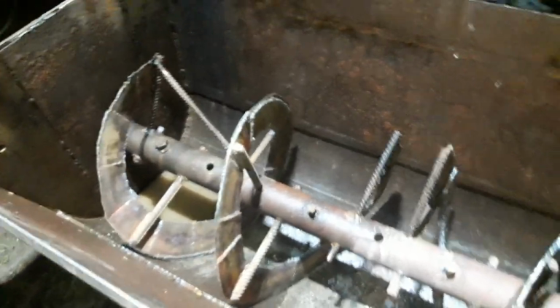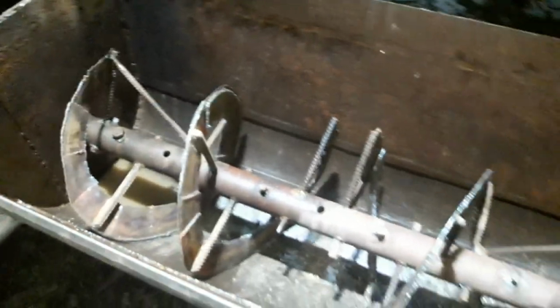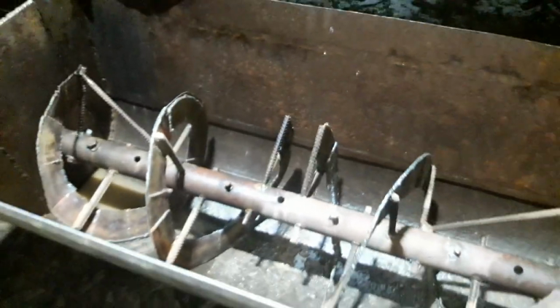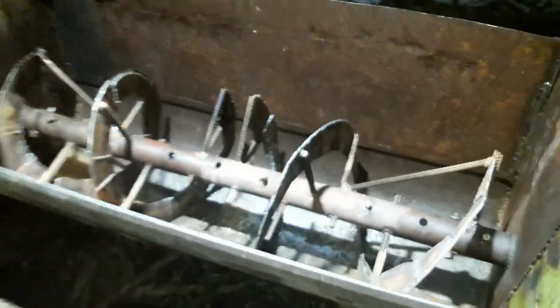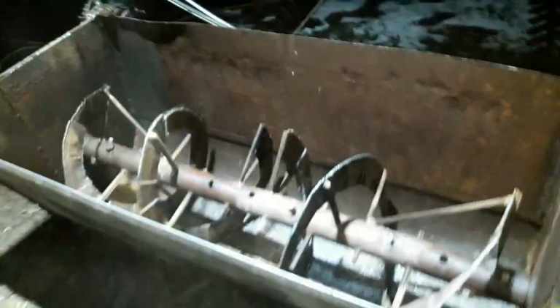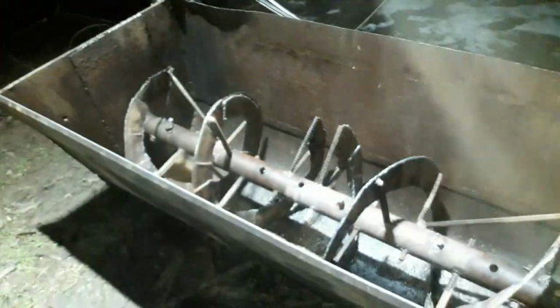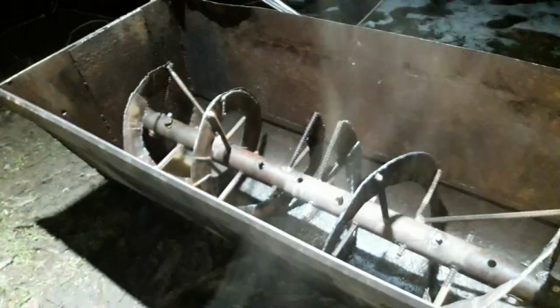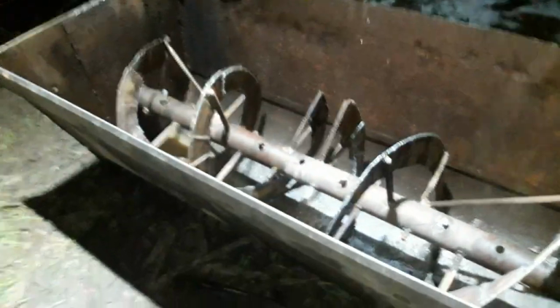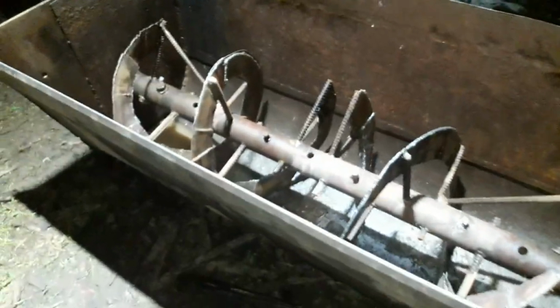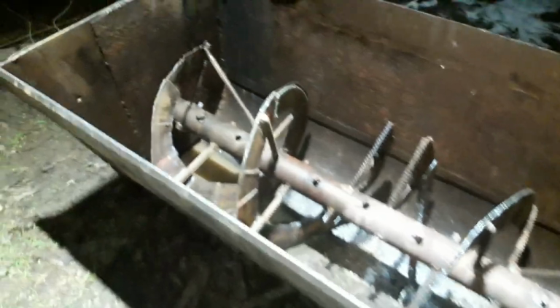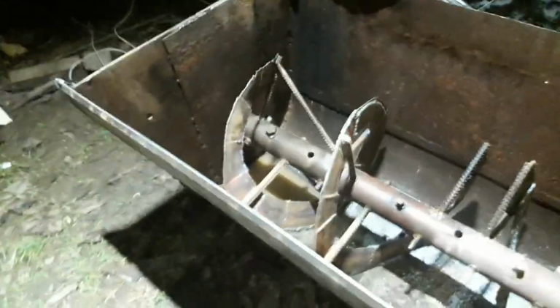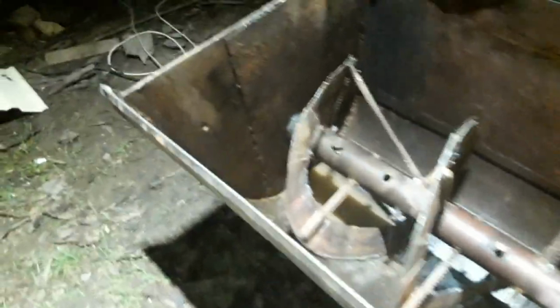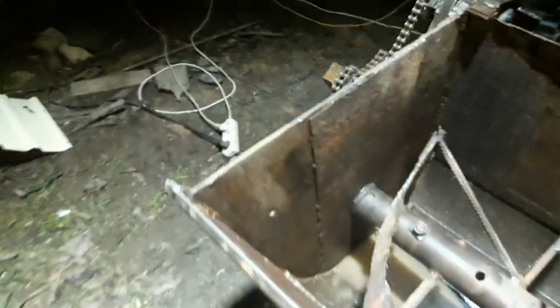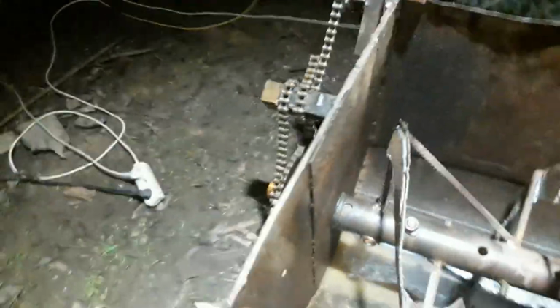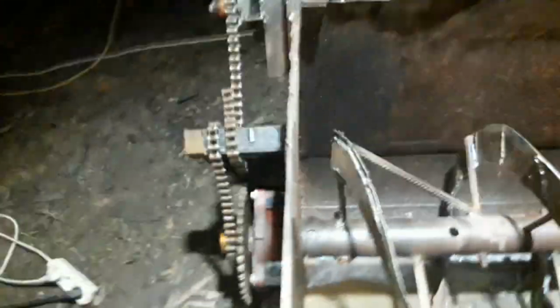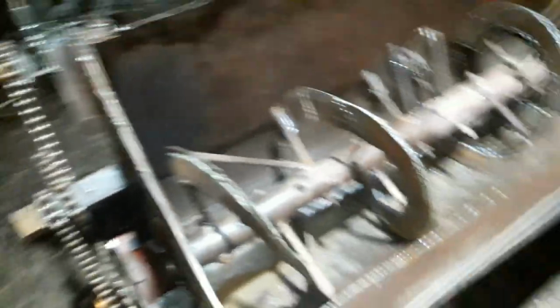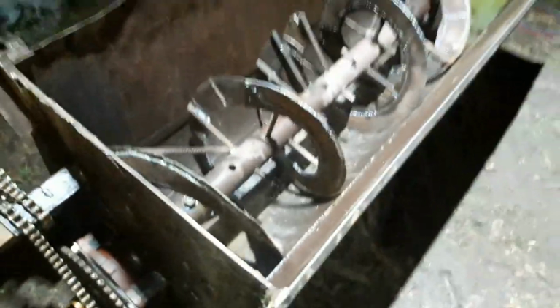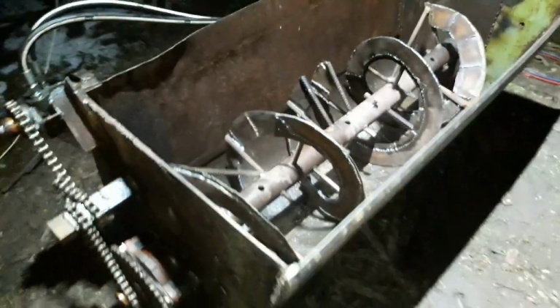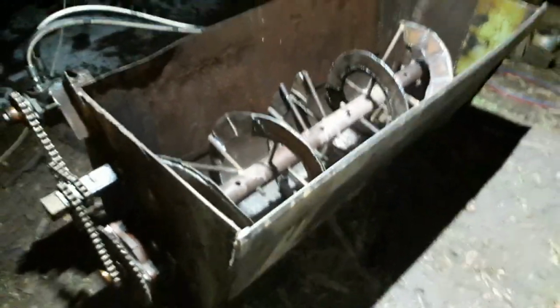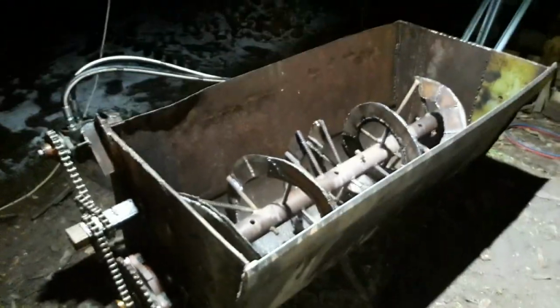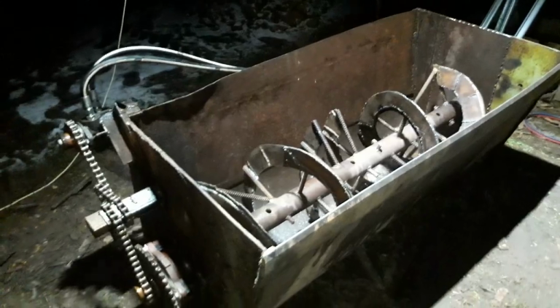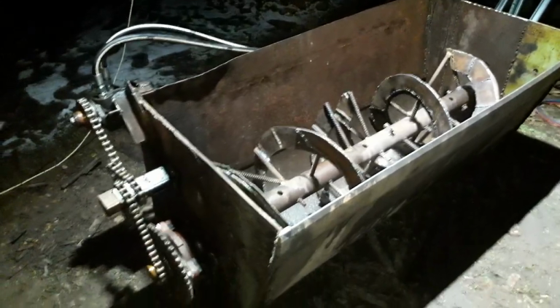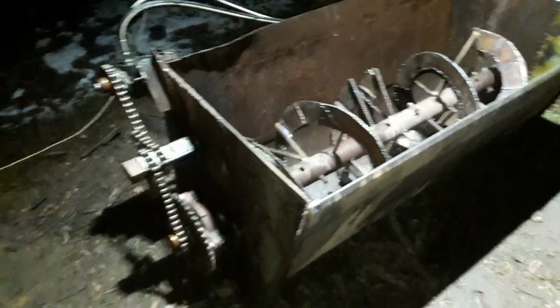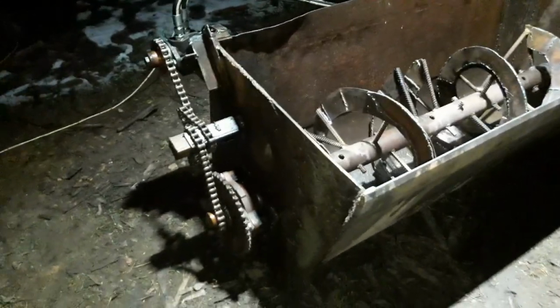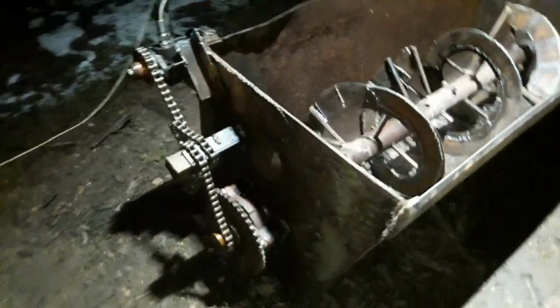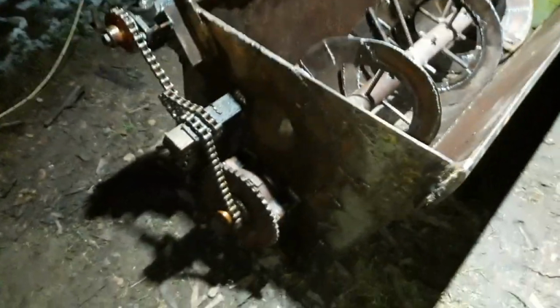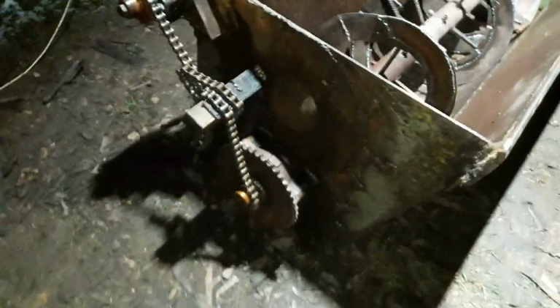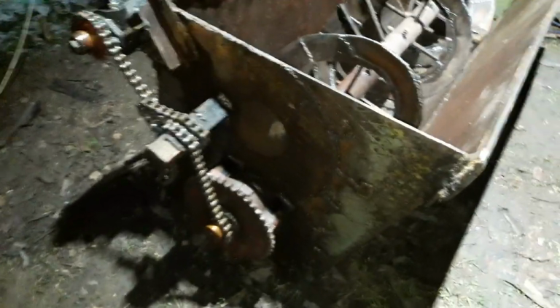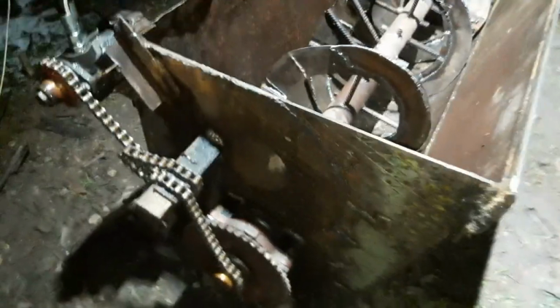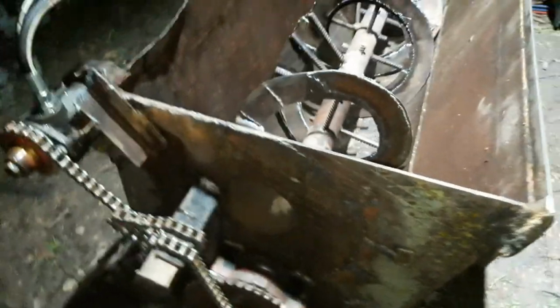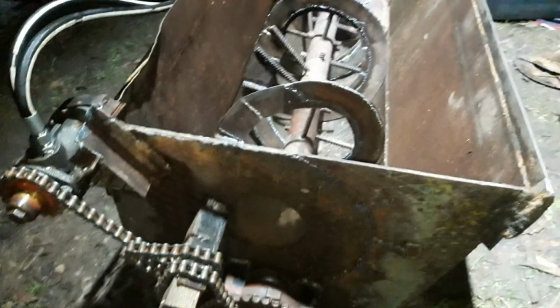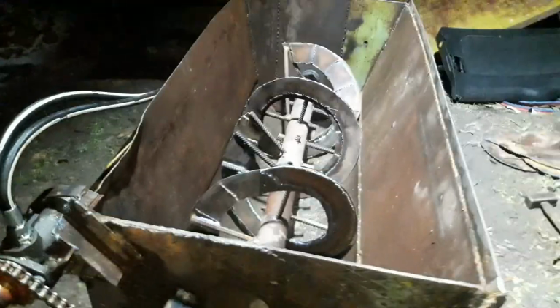I reckon here is about 400 liters, so it's quite a big bucket. Basically the bucket is being made by ourselves from old steel parts.